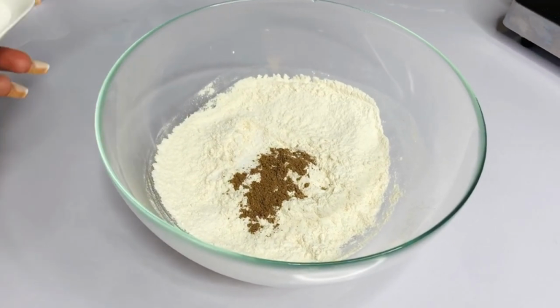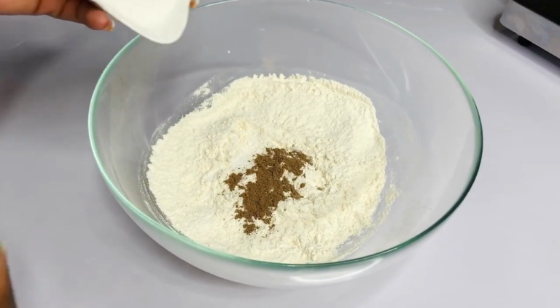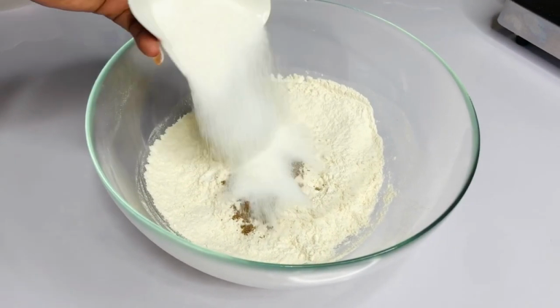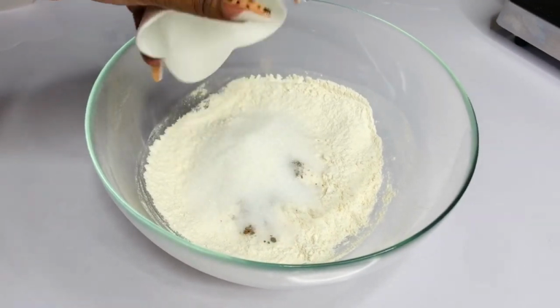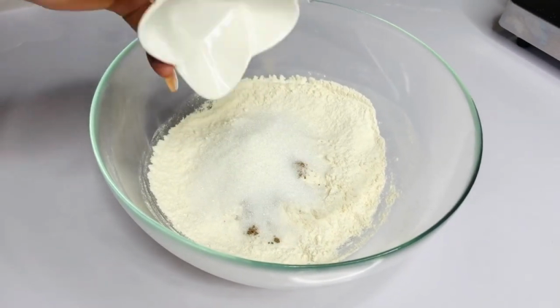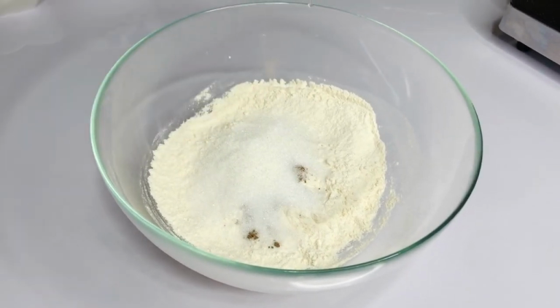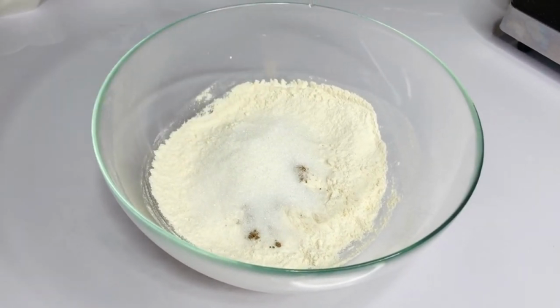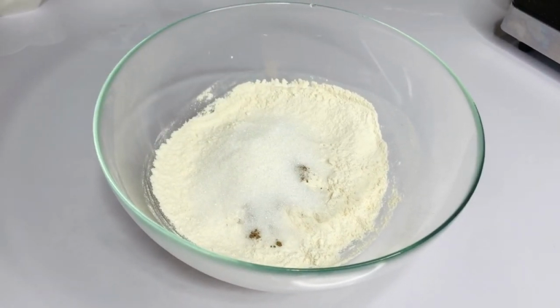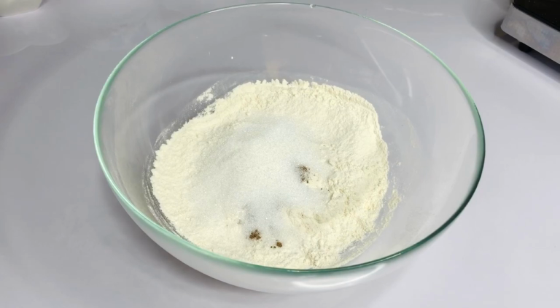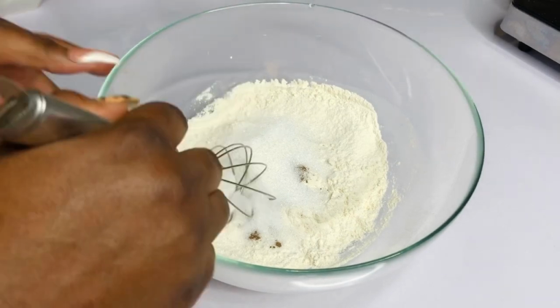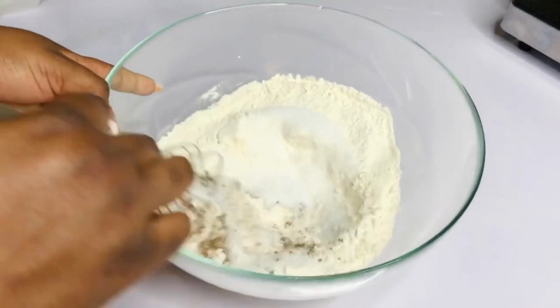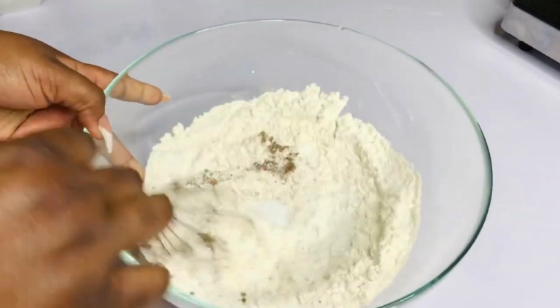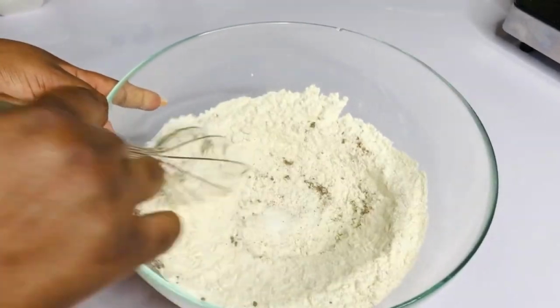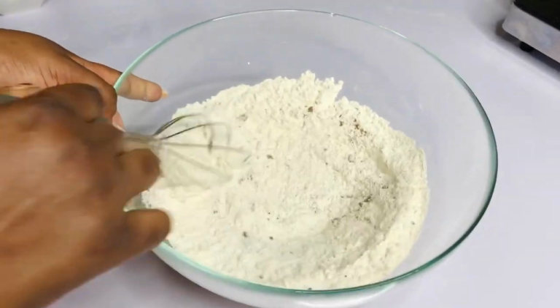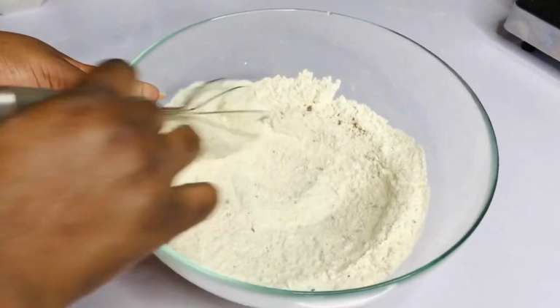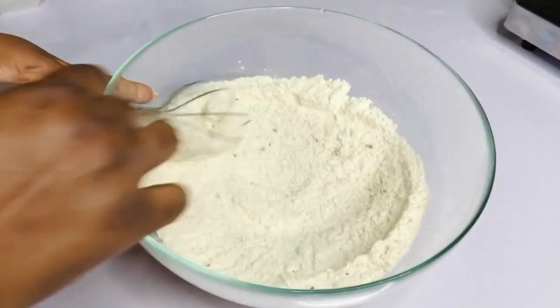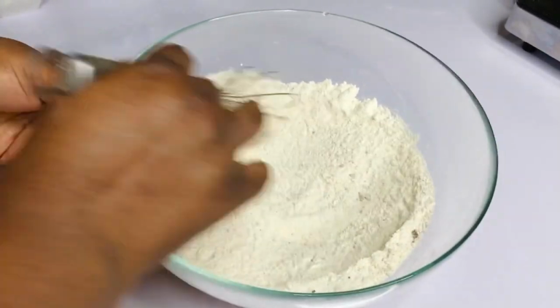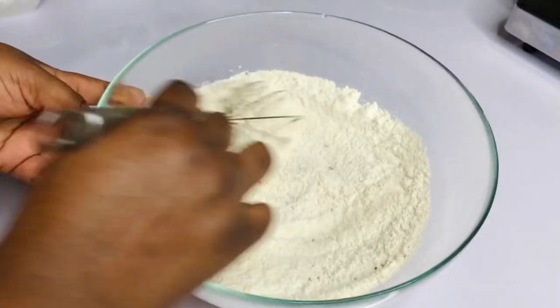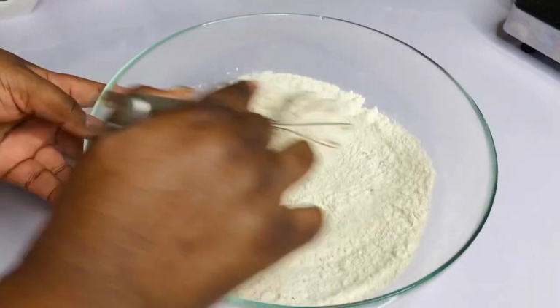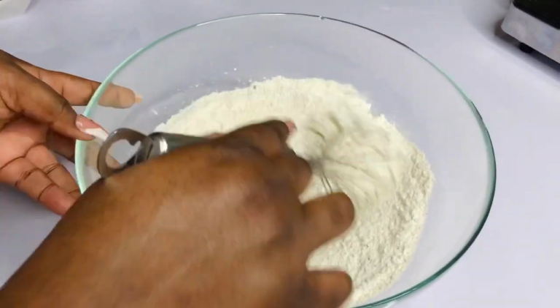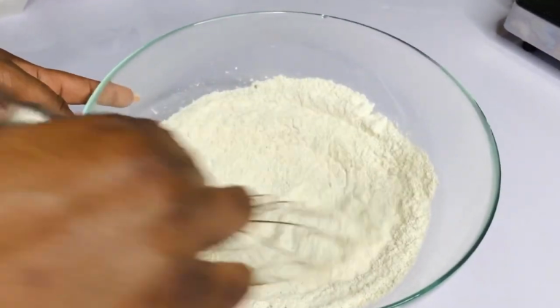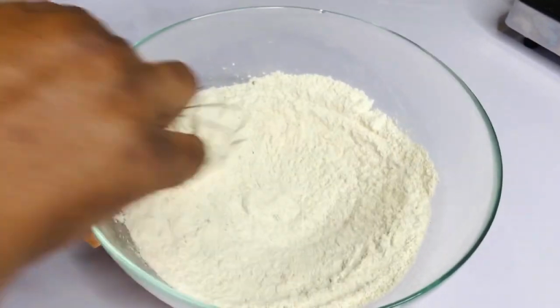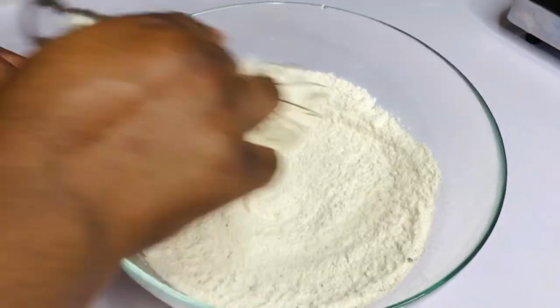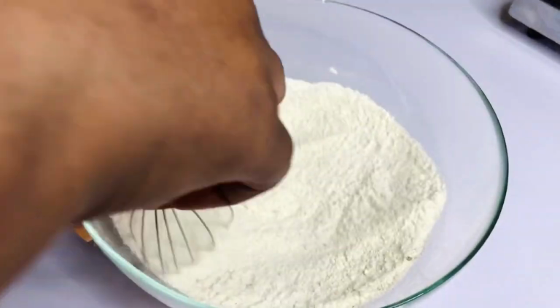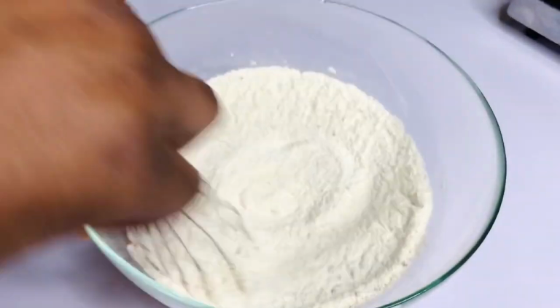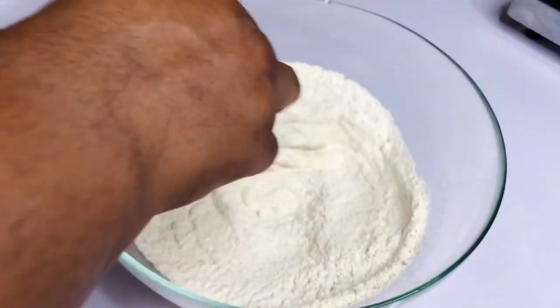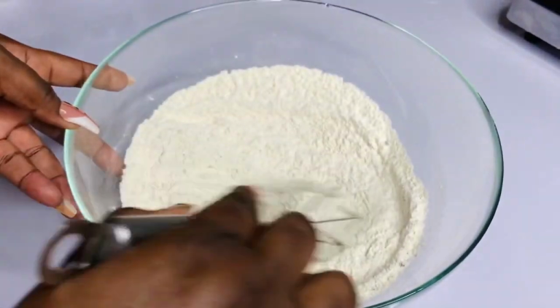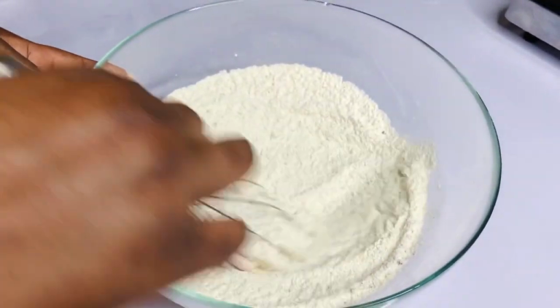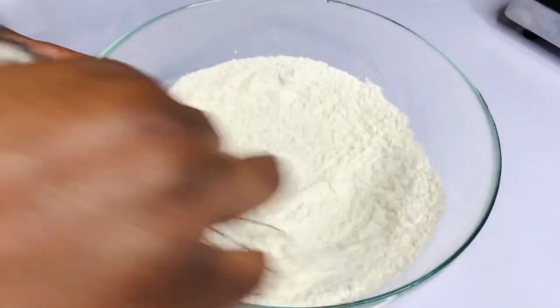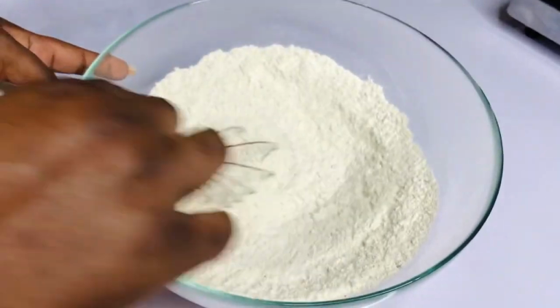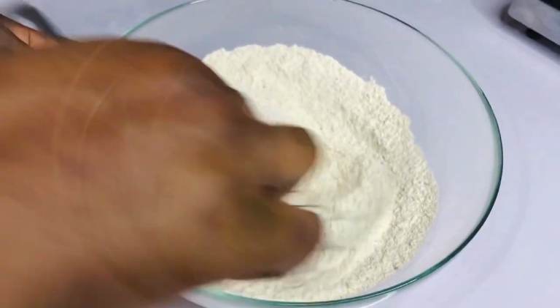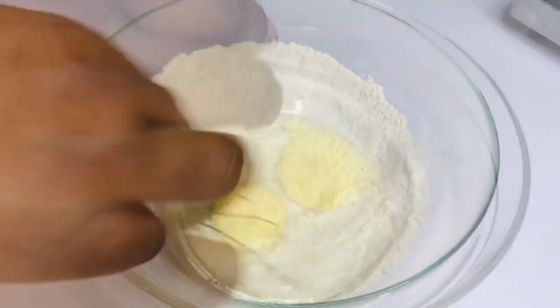First of all we're going to mix our dry ingredients. There goes my nutmeg, salt, and sugar all into the flour, and we're going to give this a good mix to combine everything together. Once that is done we're going to set it aside and go on to mix the wet ingredients.